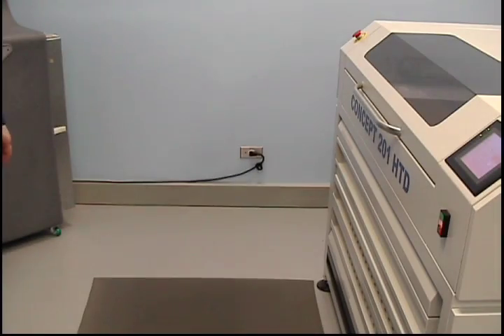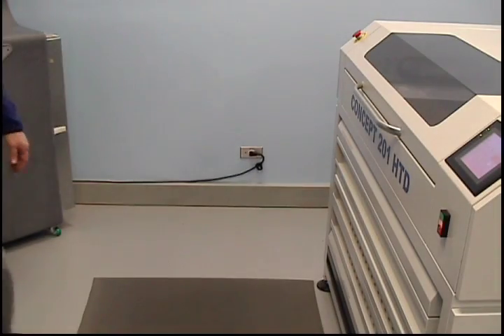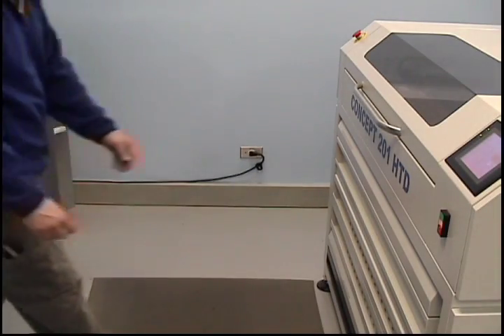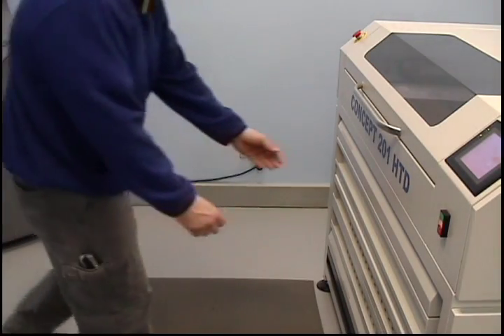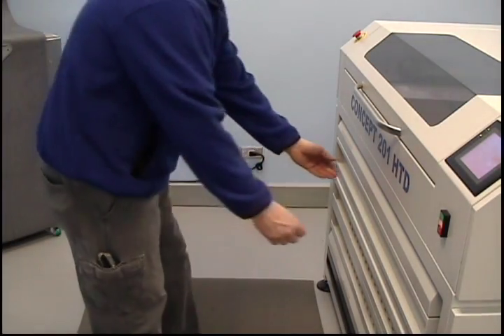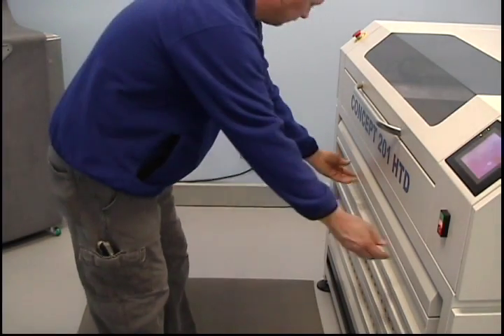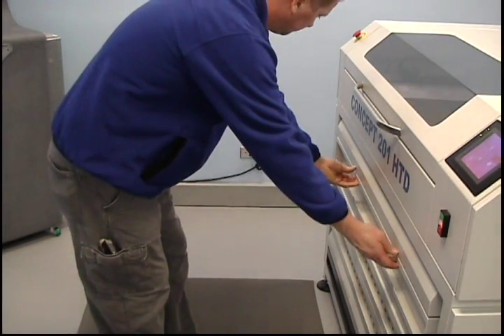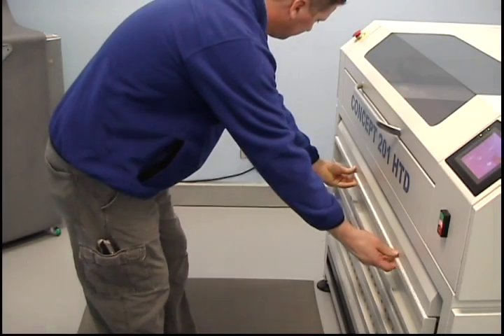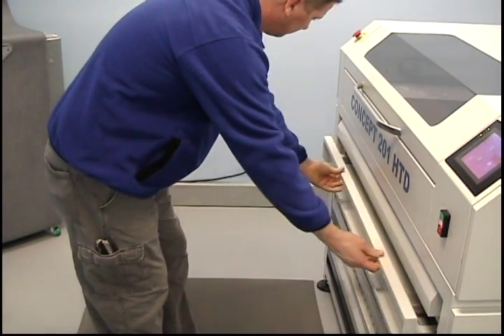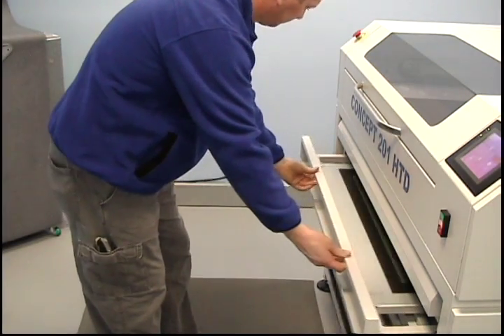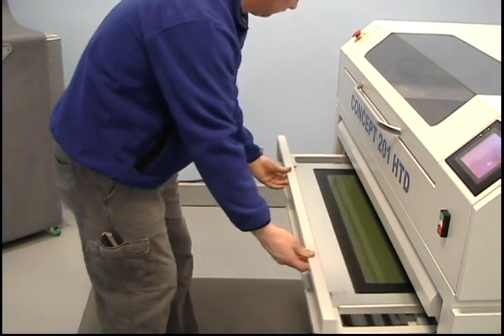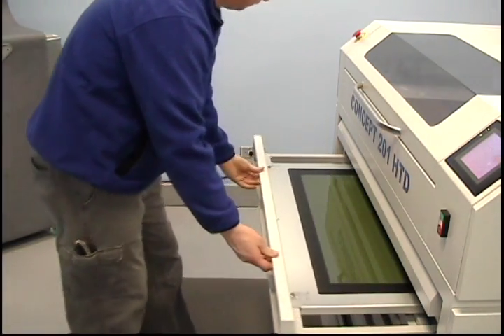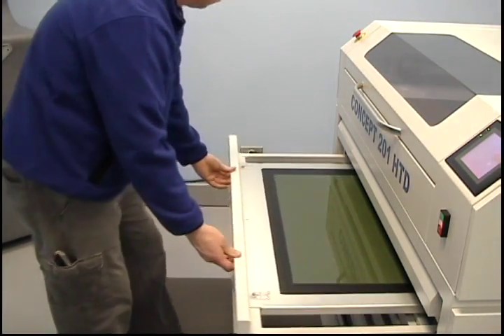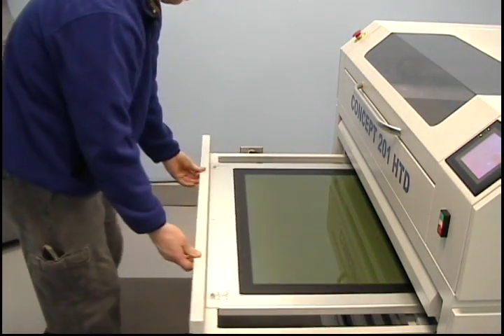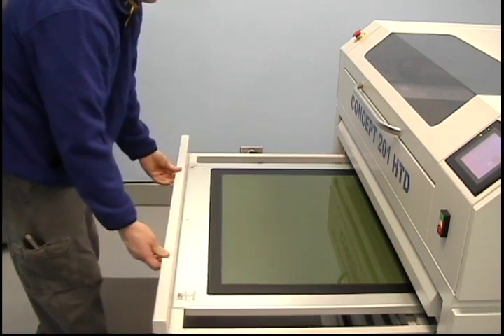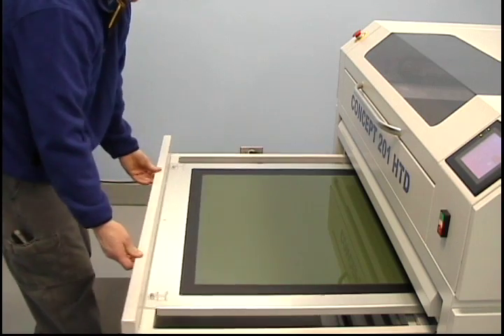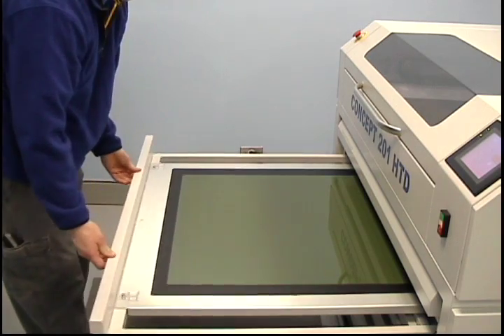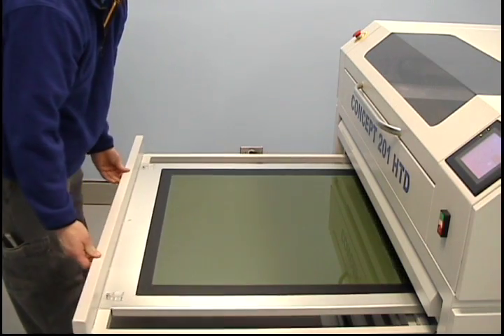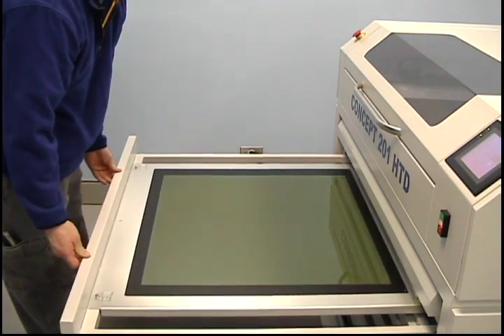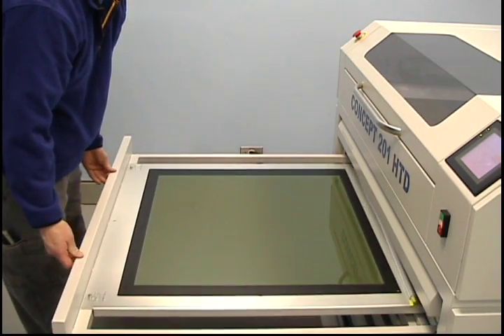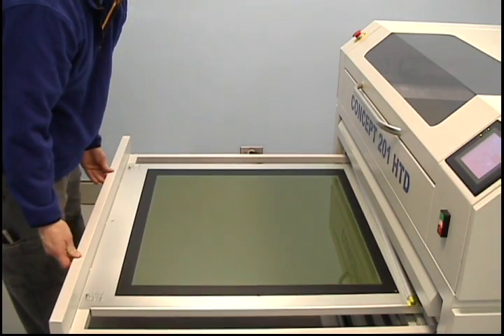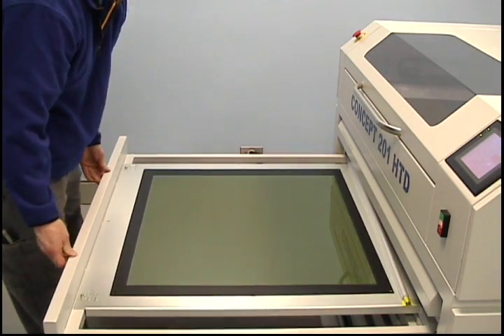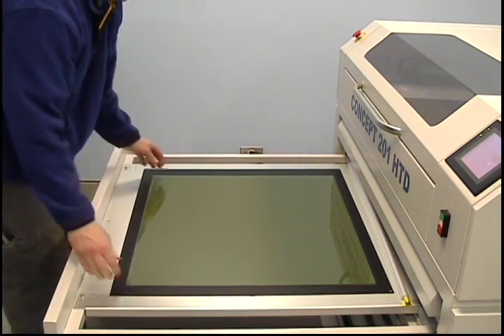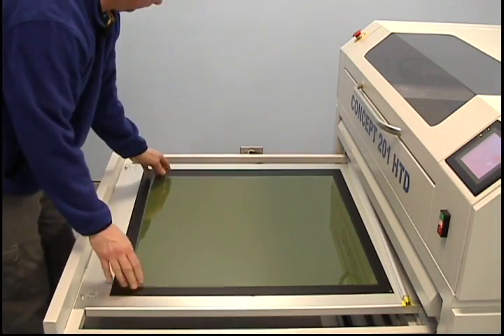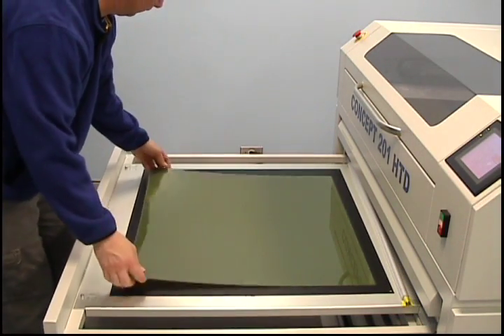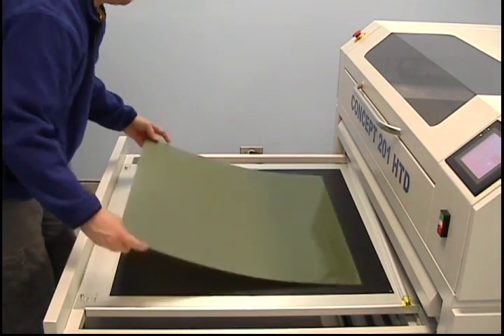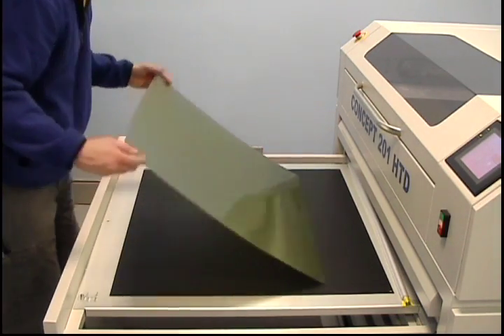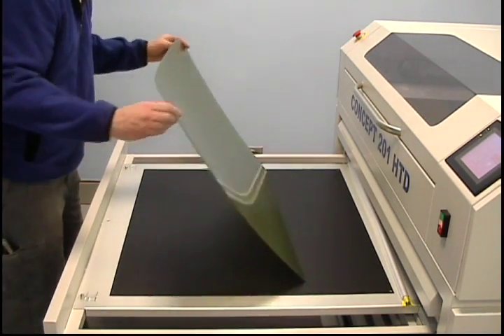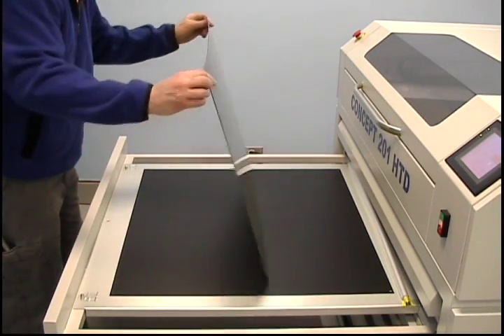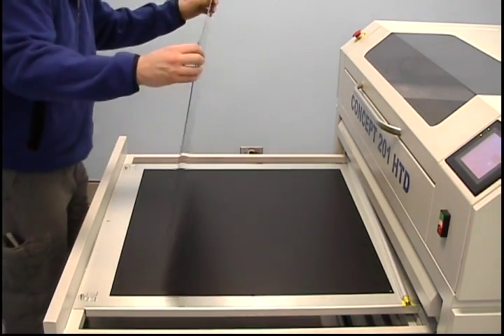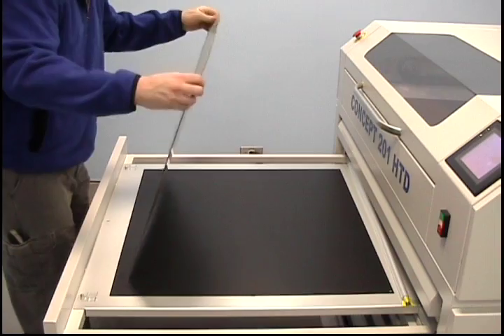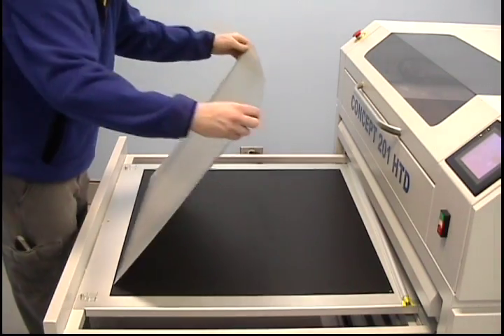In this particular unit, the plate must then be flipped over for the face or main exposure. Other units may allow you to expose the plate from both sides.